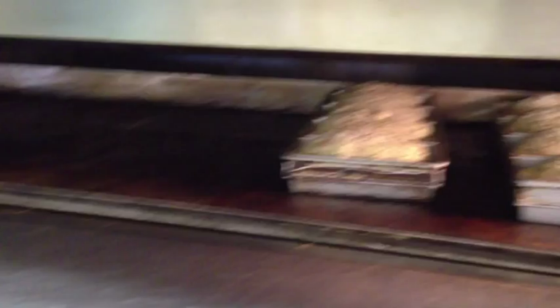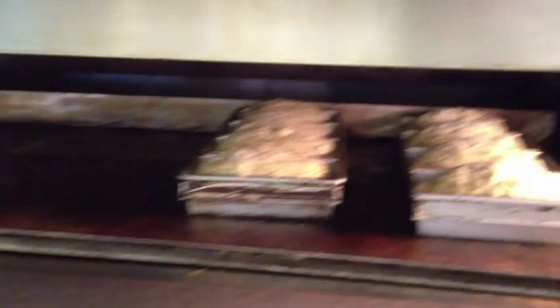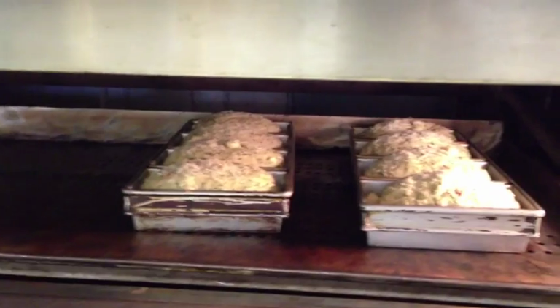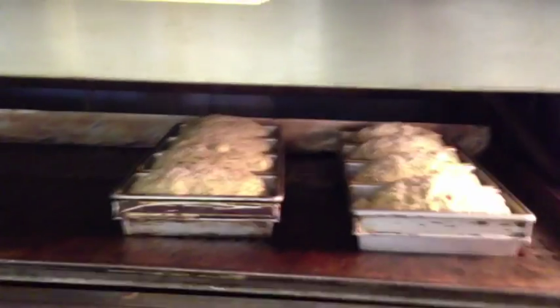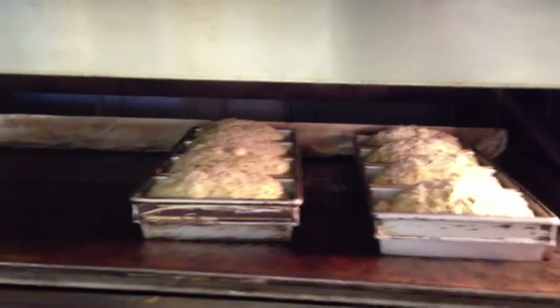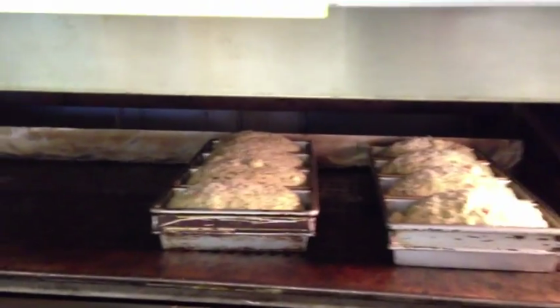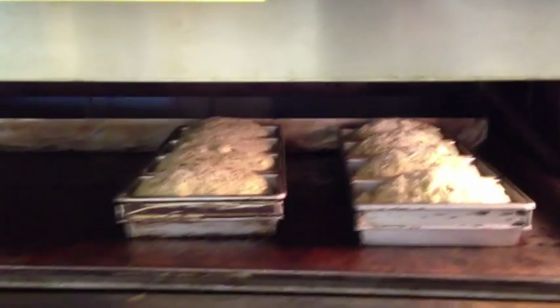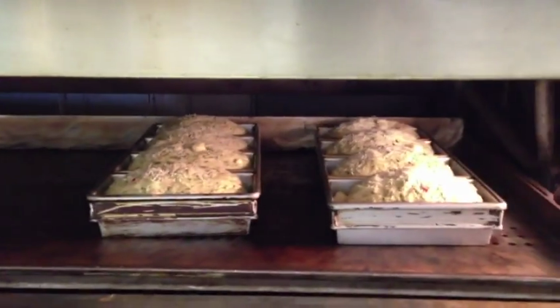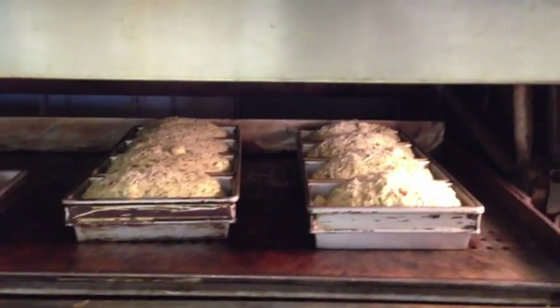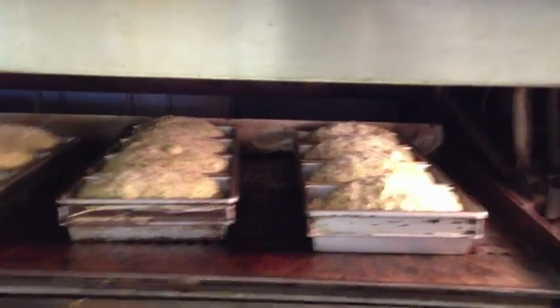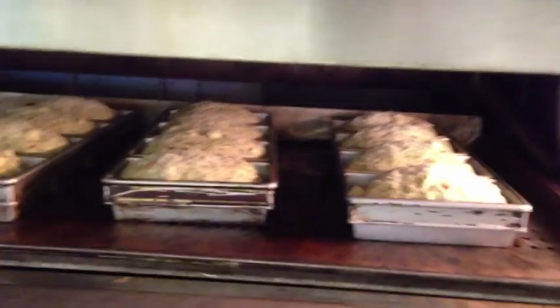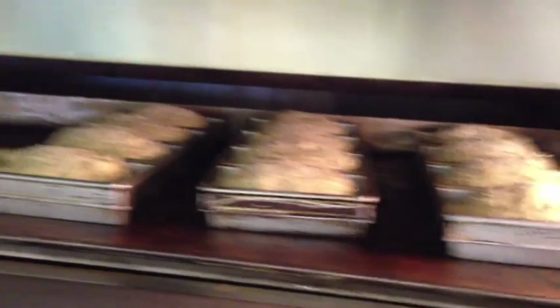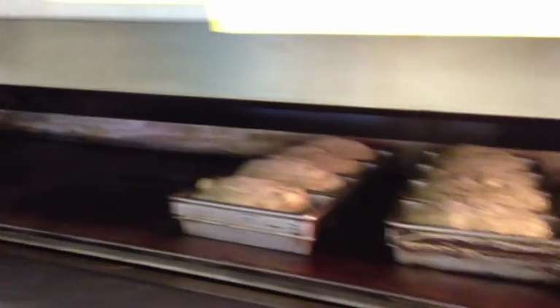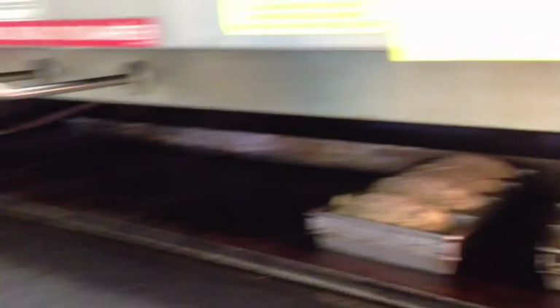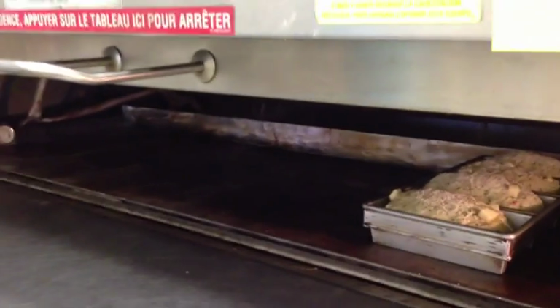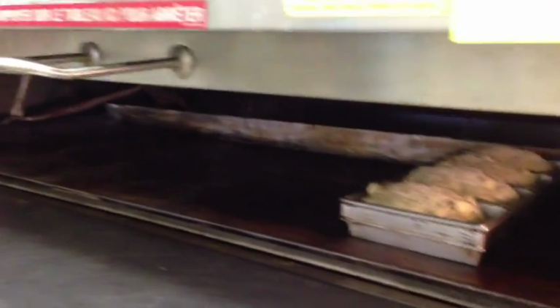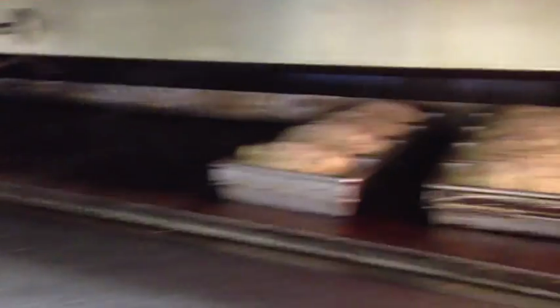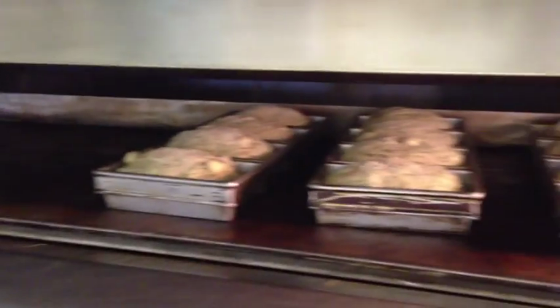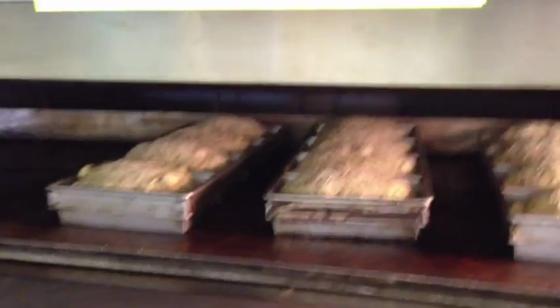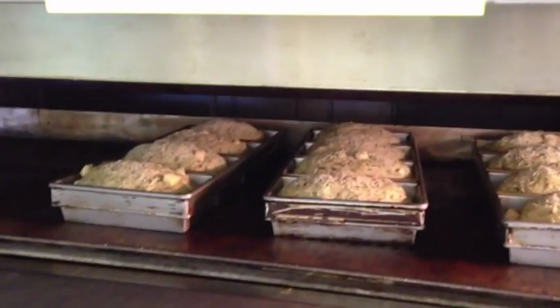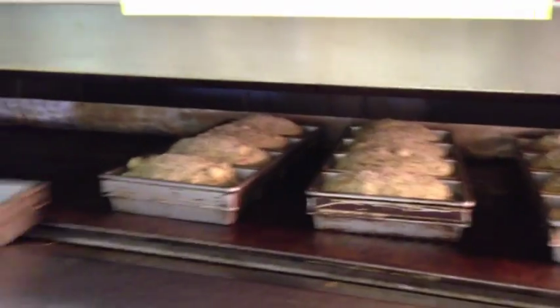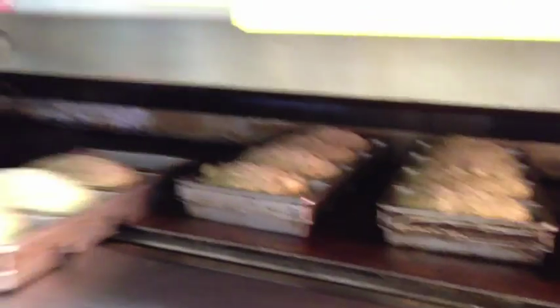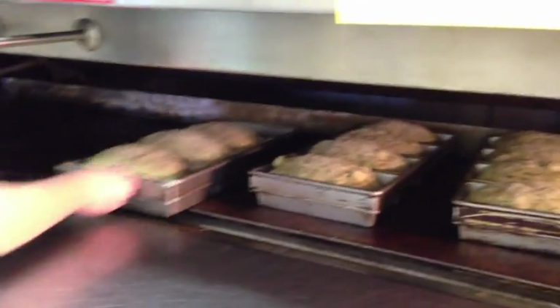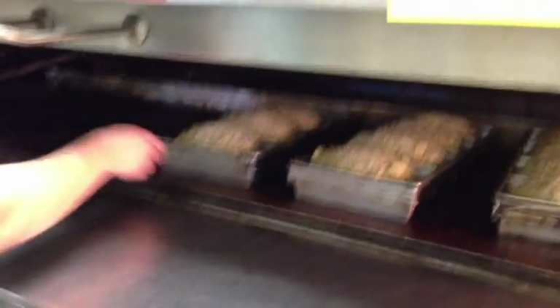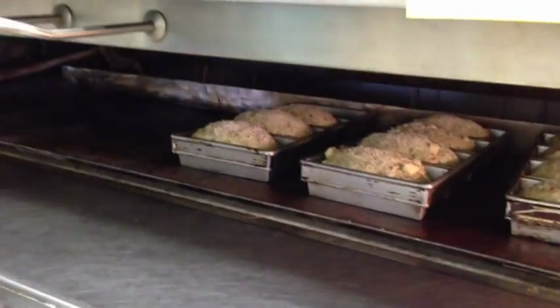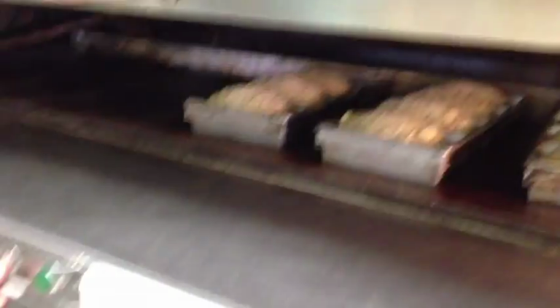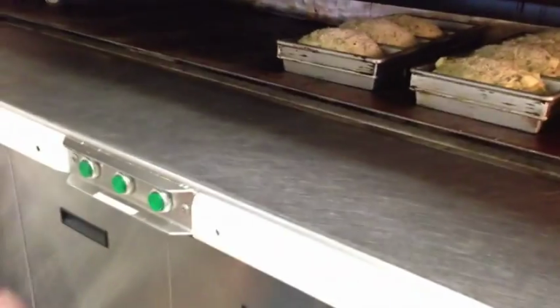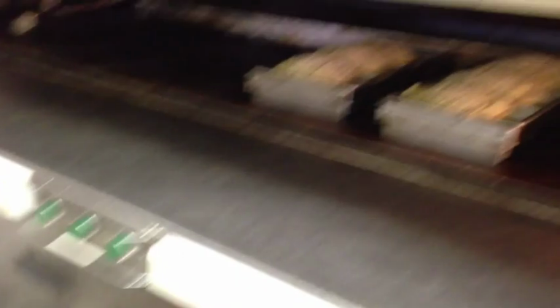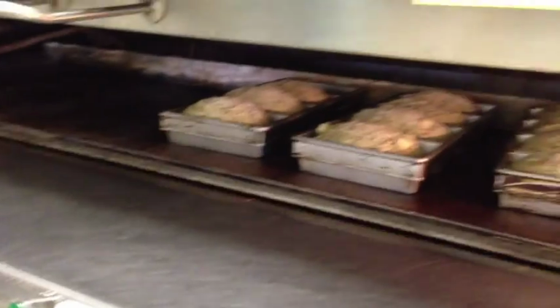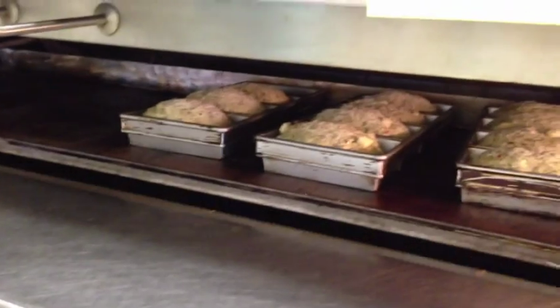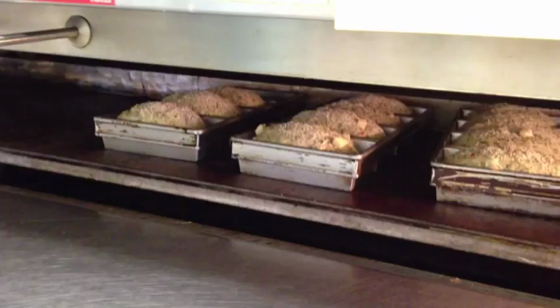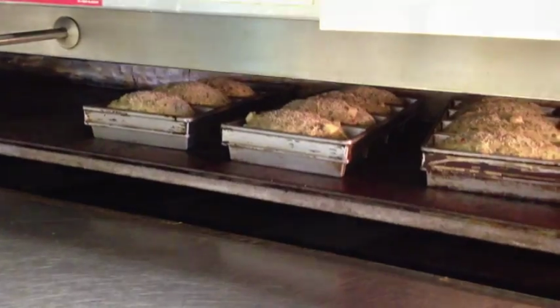This is our Popeye bread — parmesan cheese, spinach, red pepper, garlic and onions. Hit the button and it starts baking.